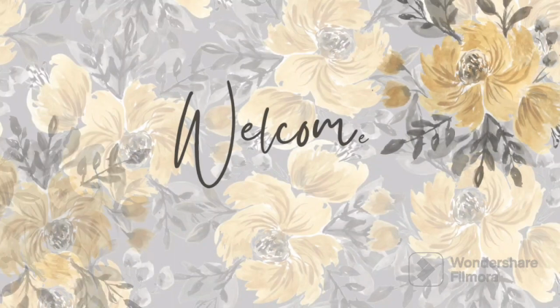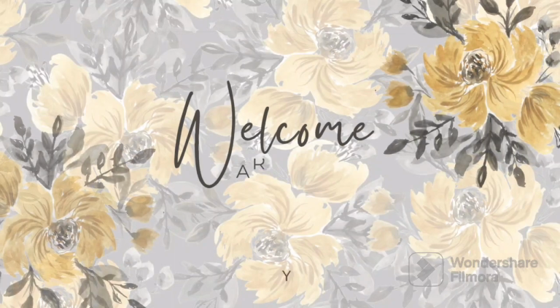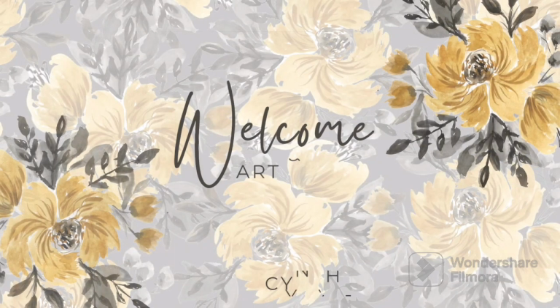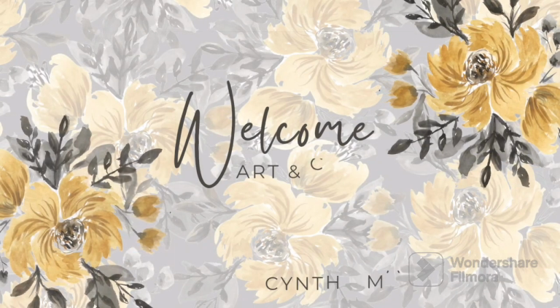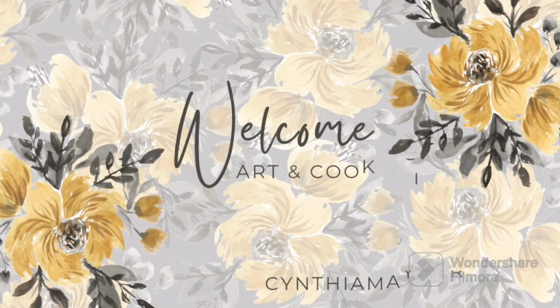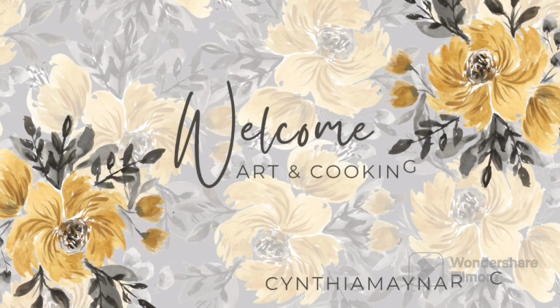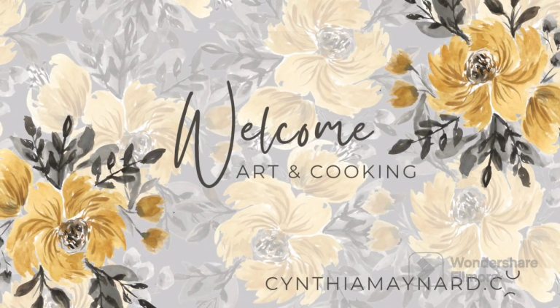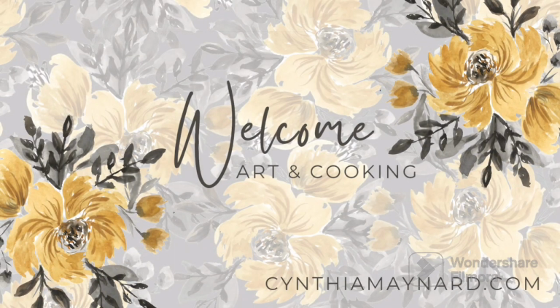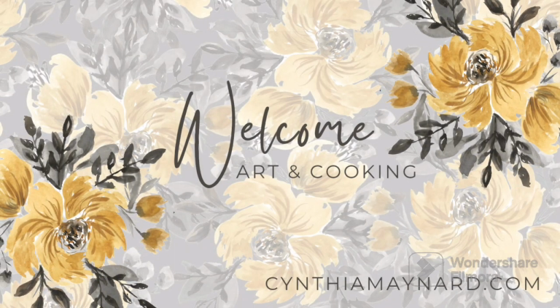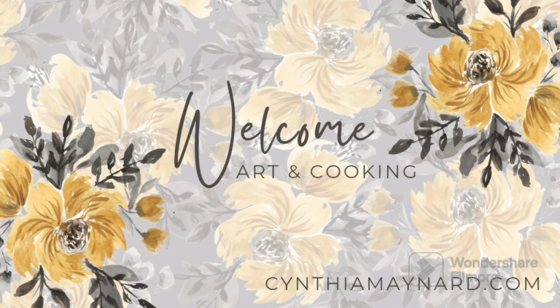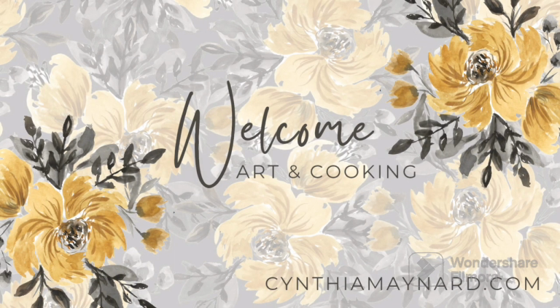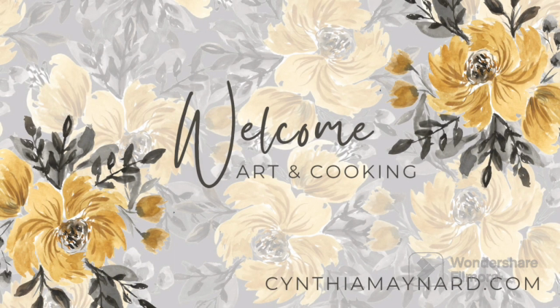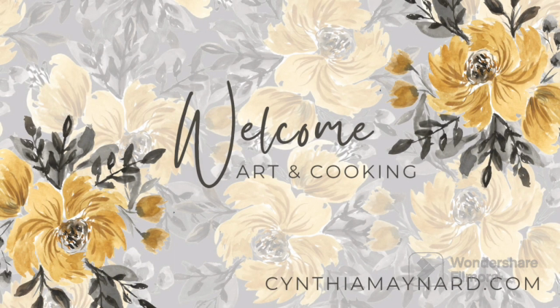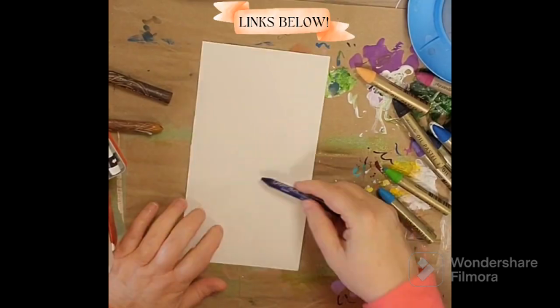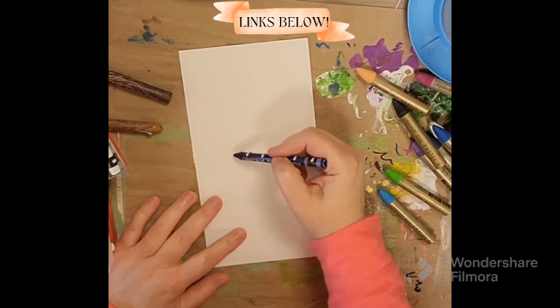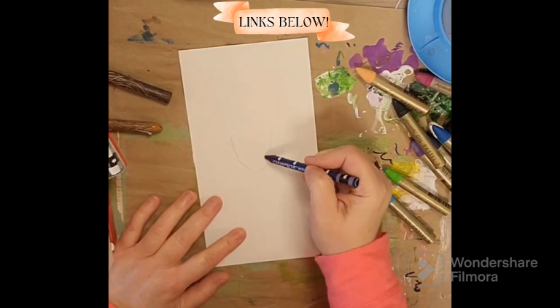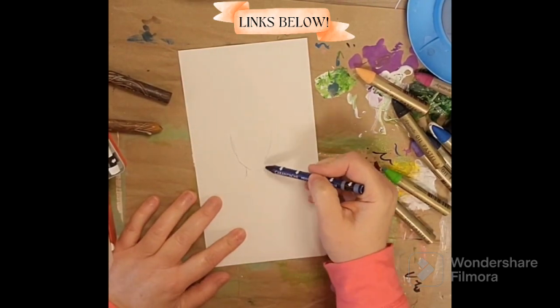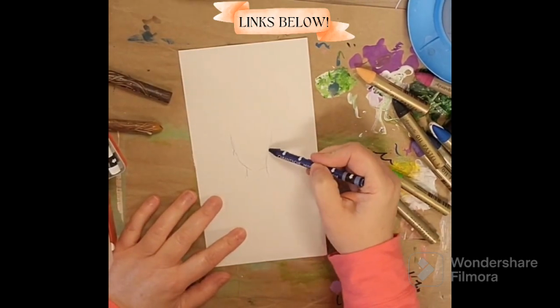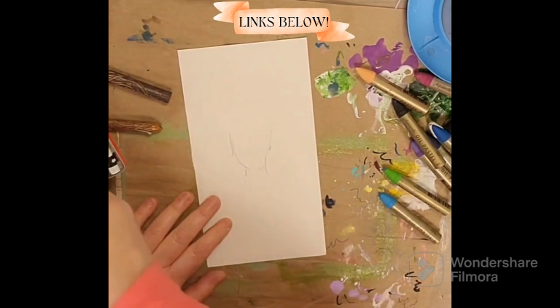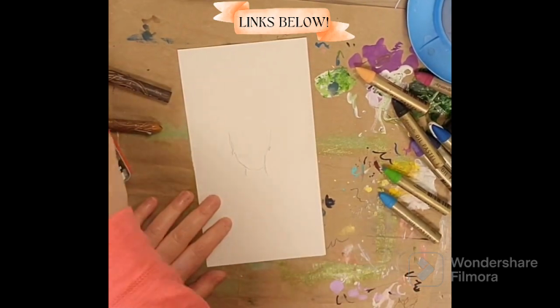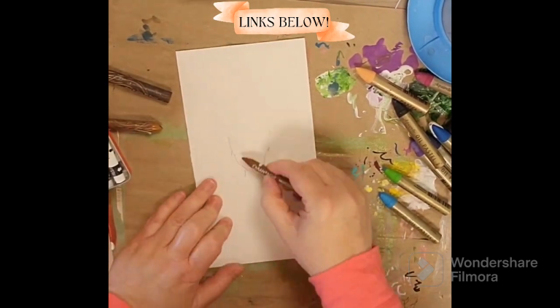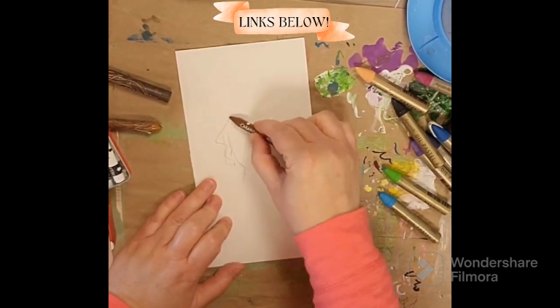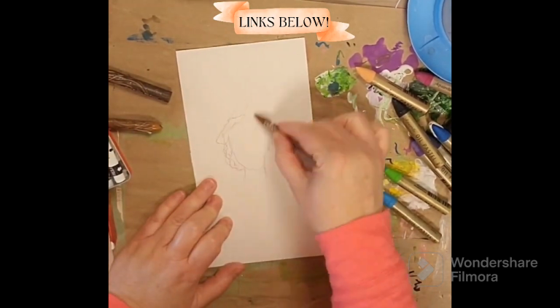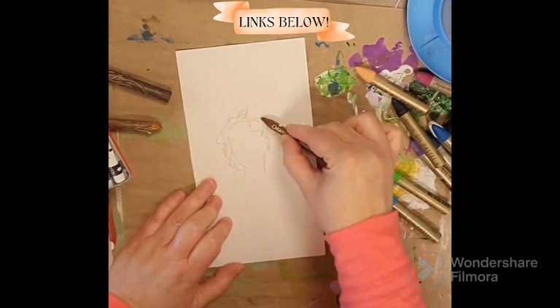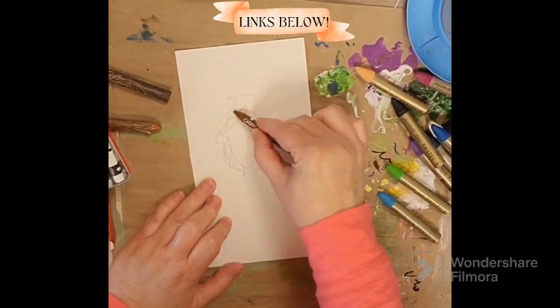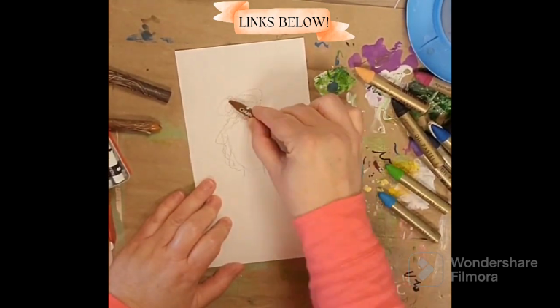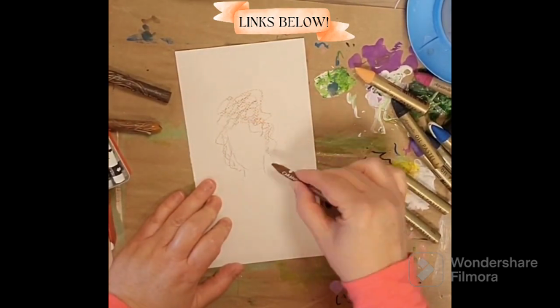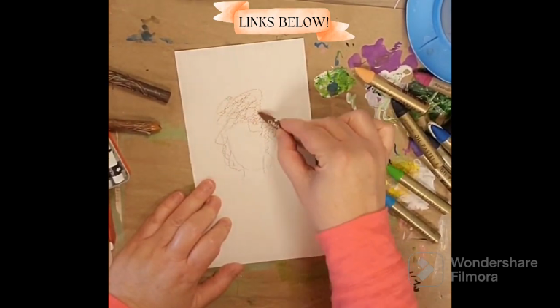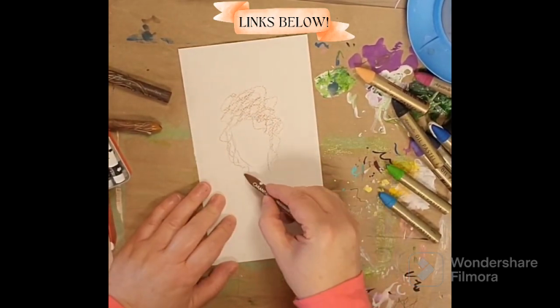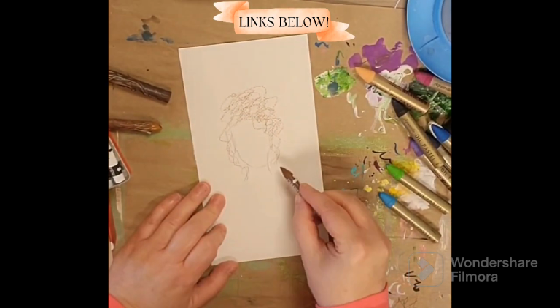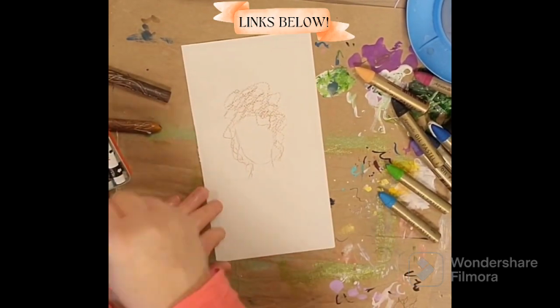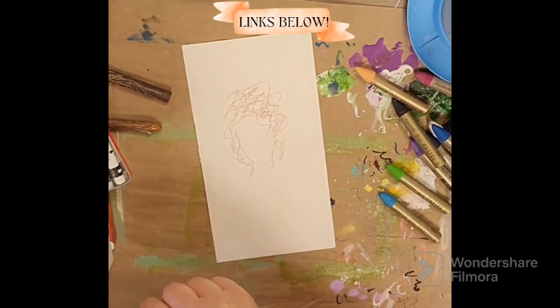Hey everybody, welcome to my channel. Thanks so much for joining me today. I recorded this video and then didn't hit record, so here I am saying it again. Gotta love it.